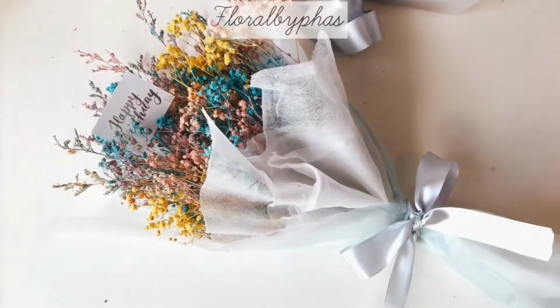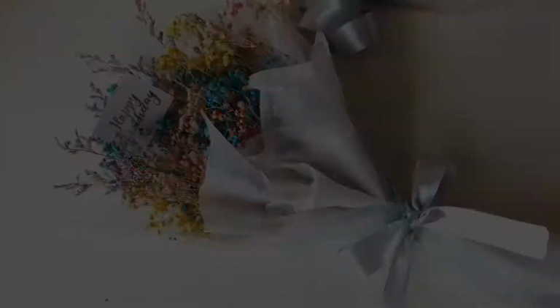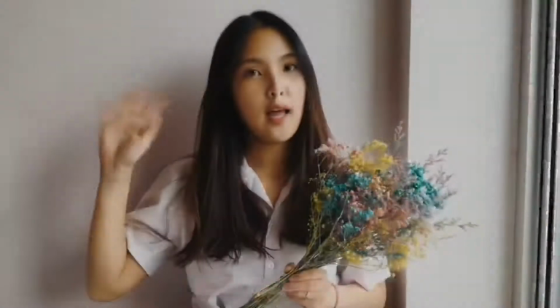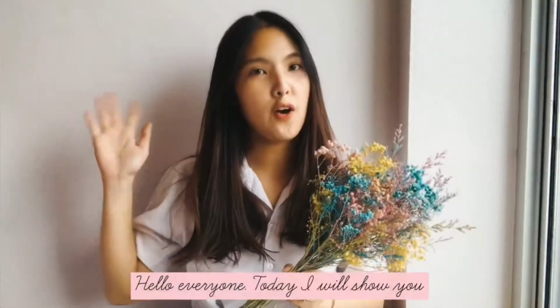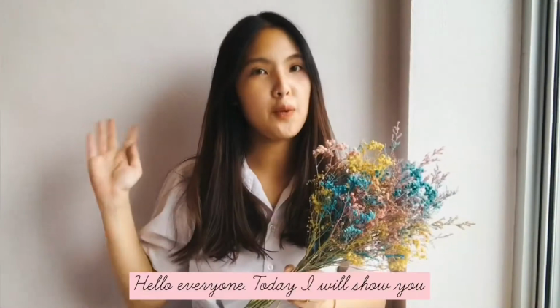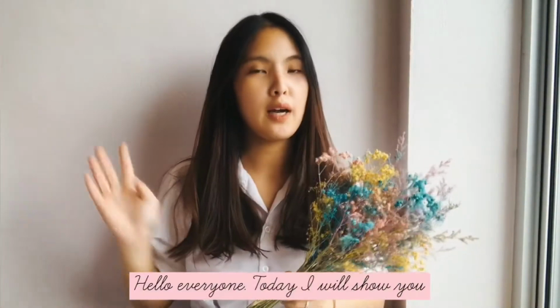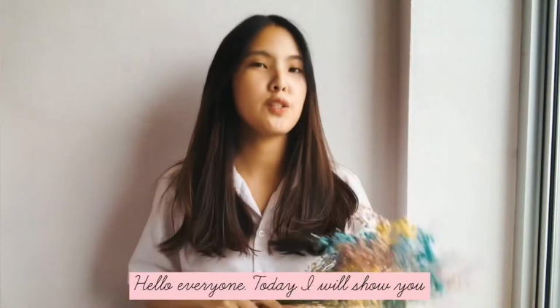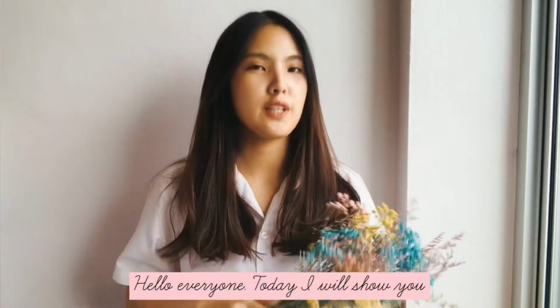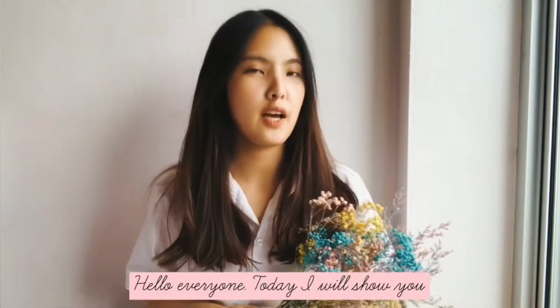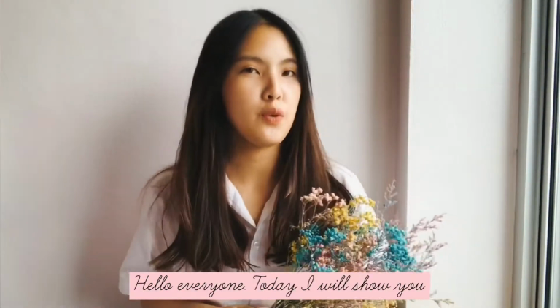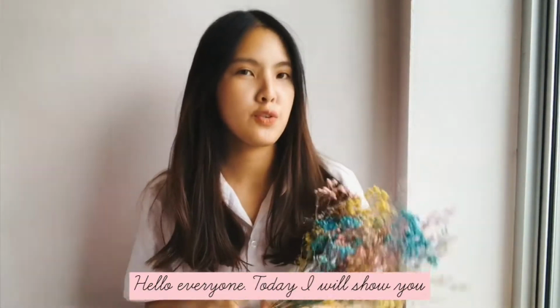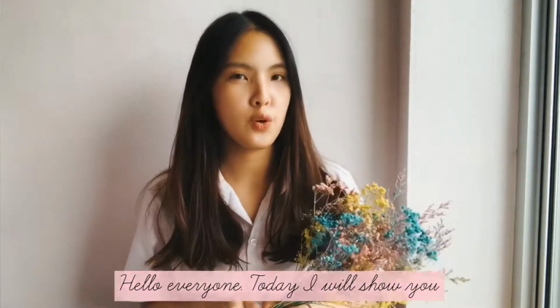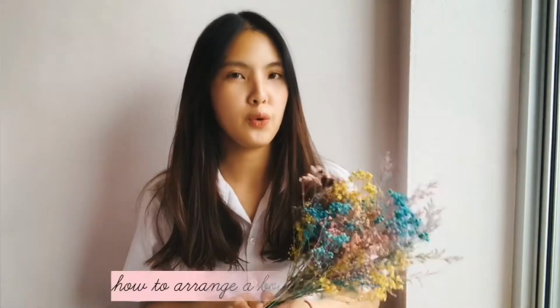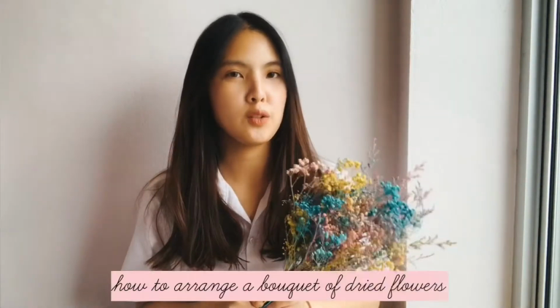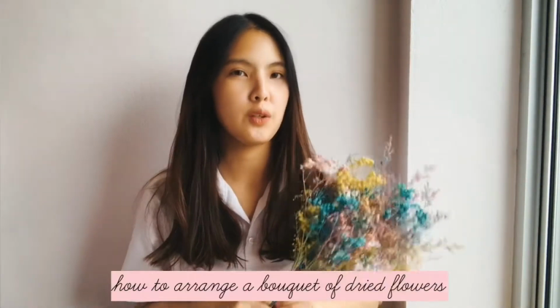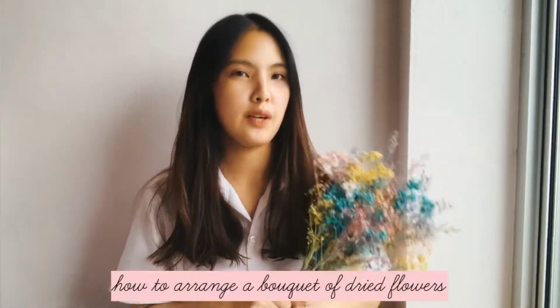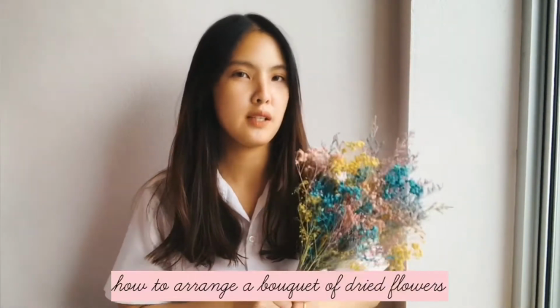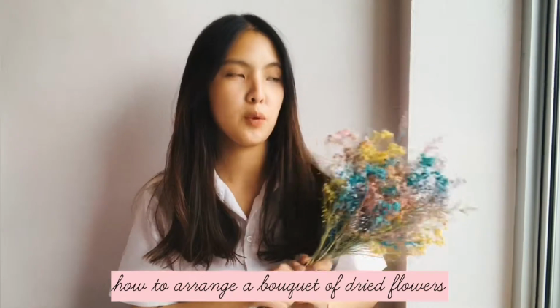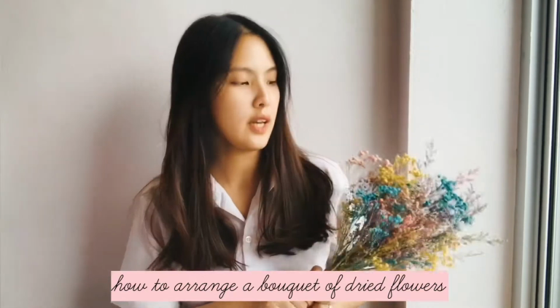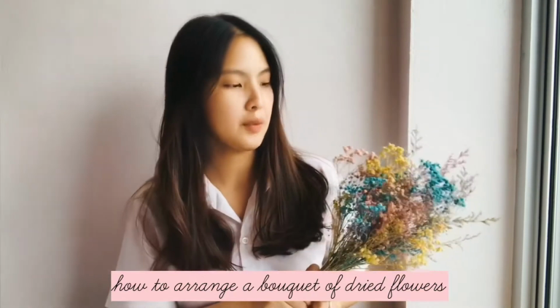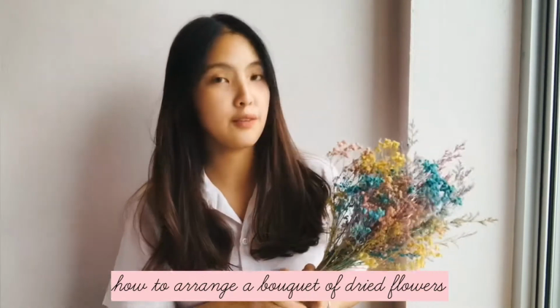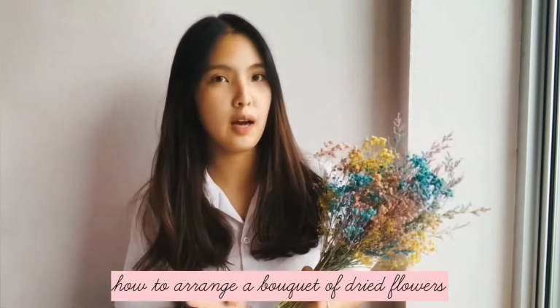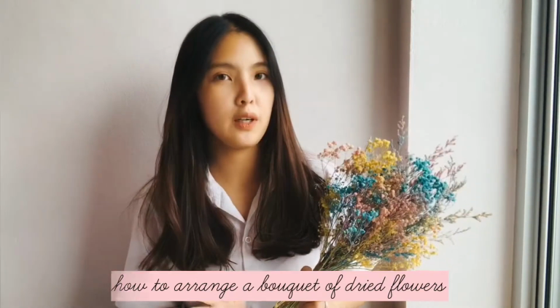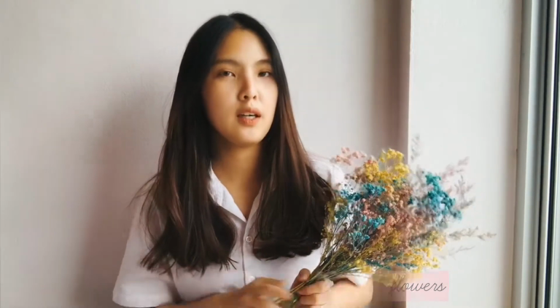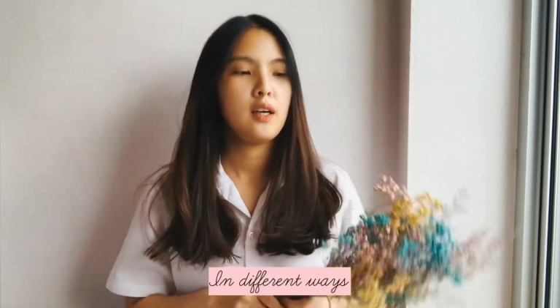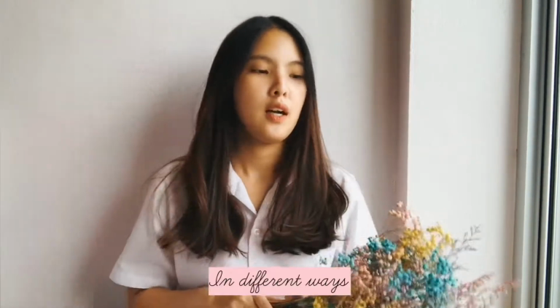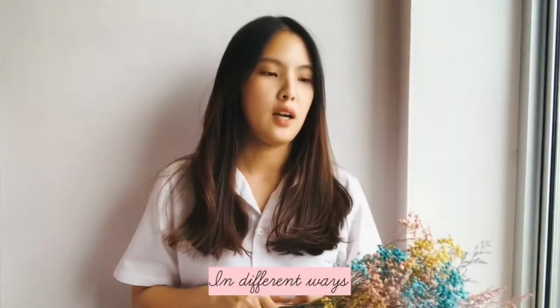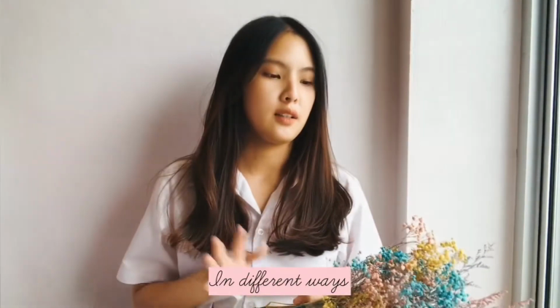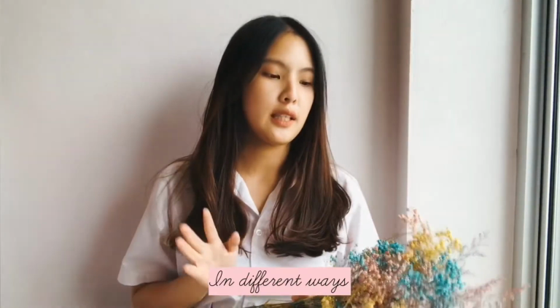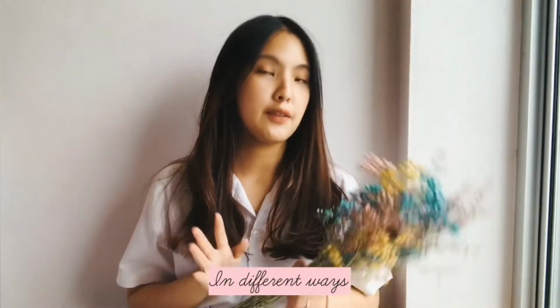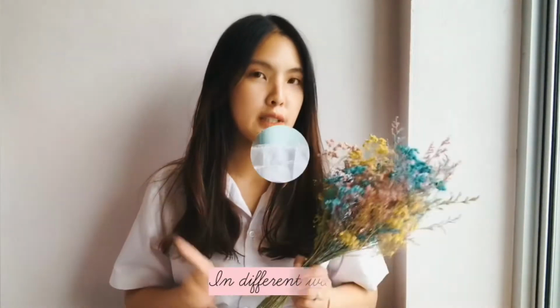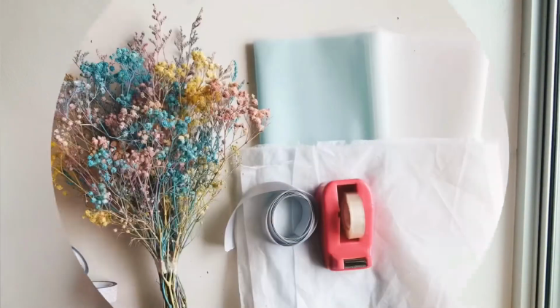Hello everyone, today I'm going to show you how to arrange a bouquet of dyed flowers in different ways.